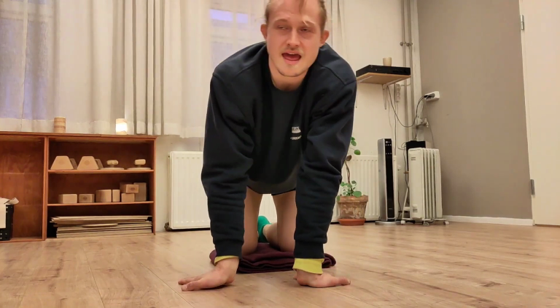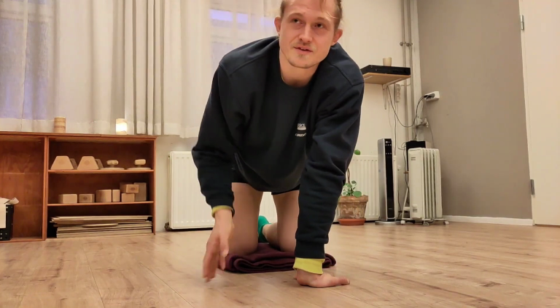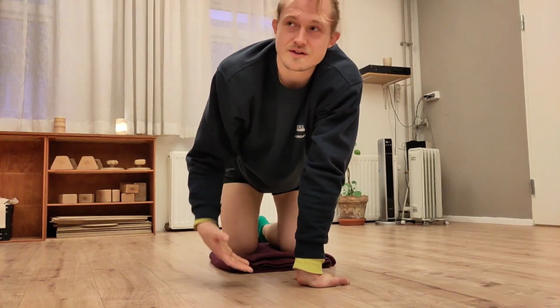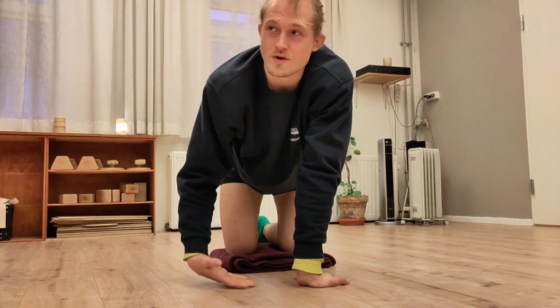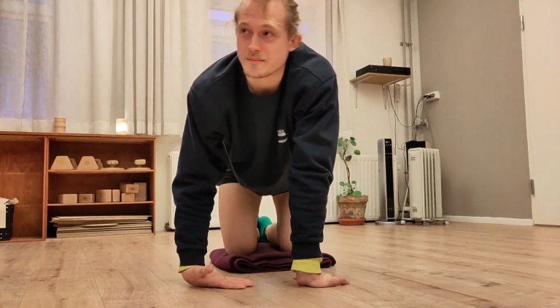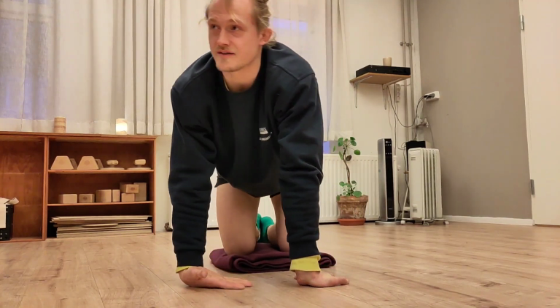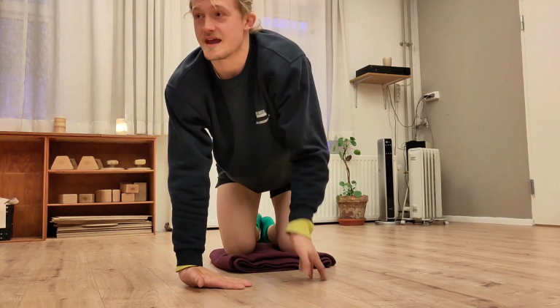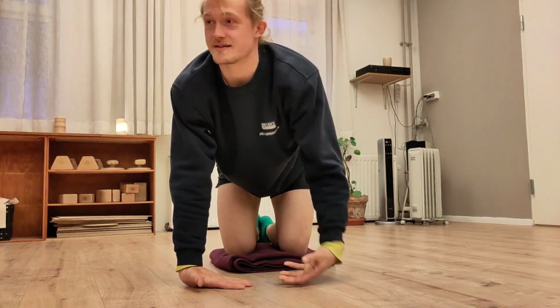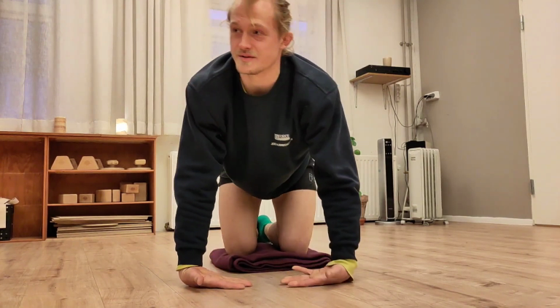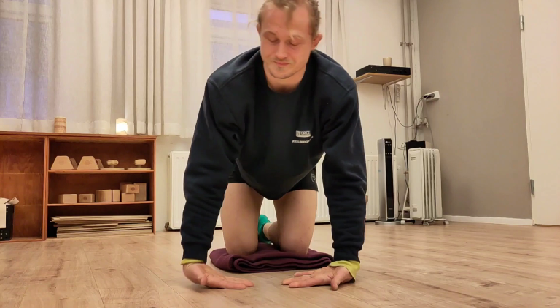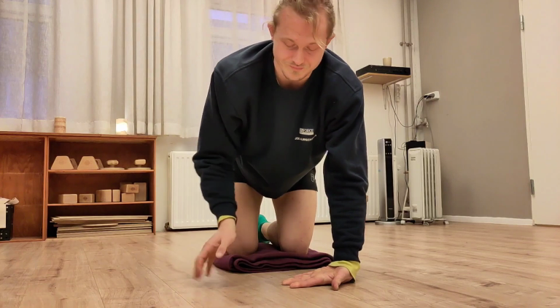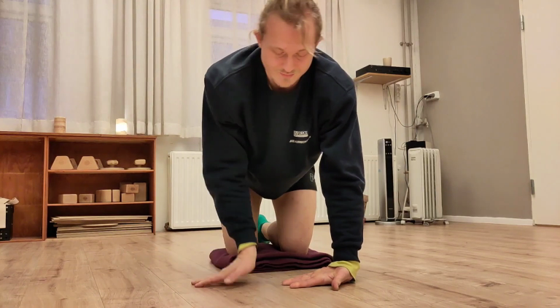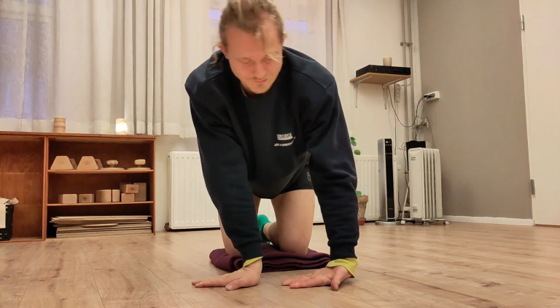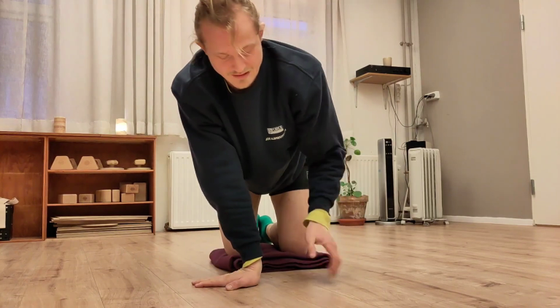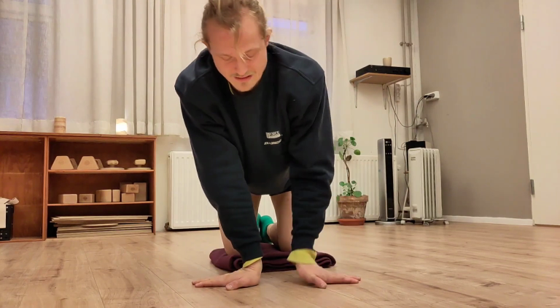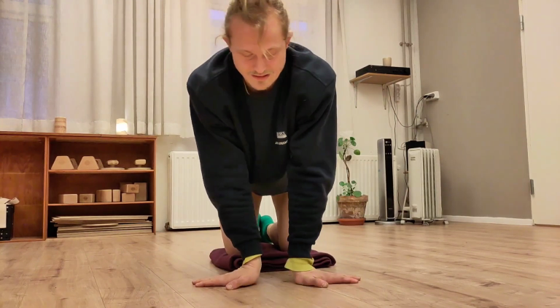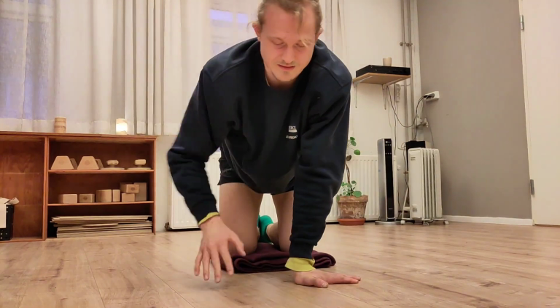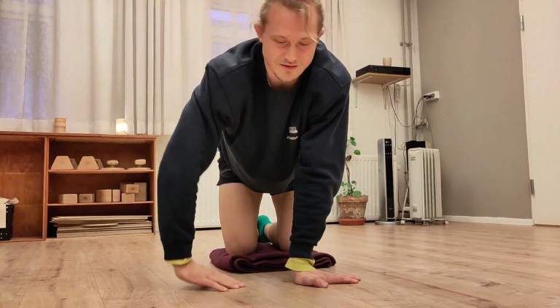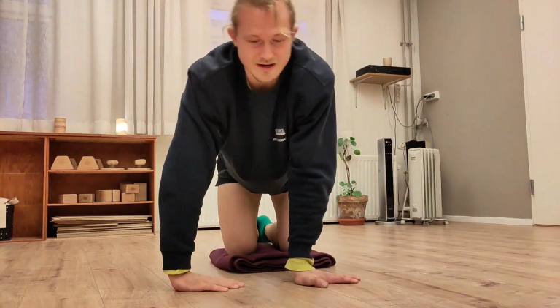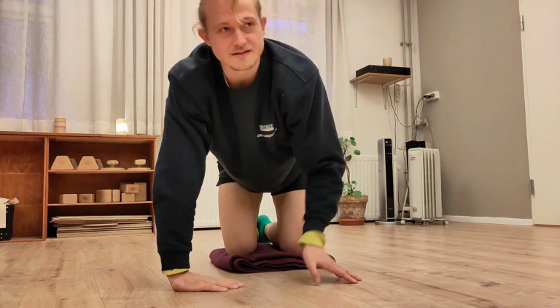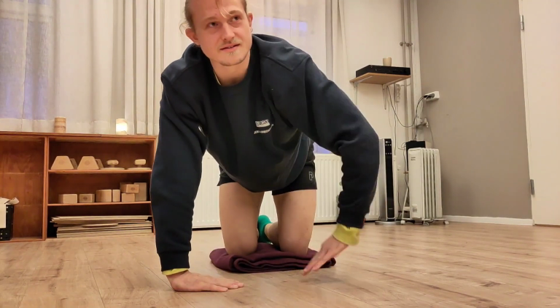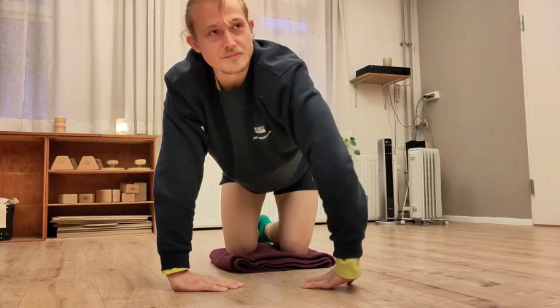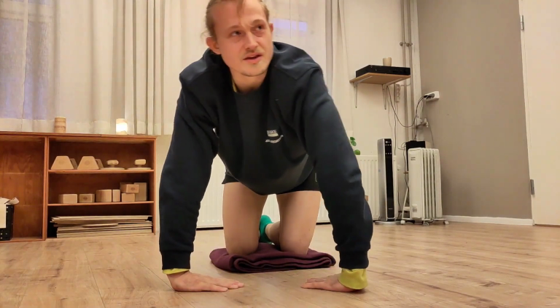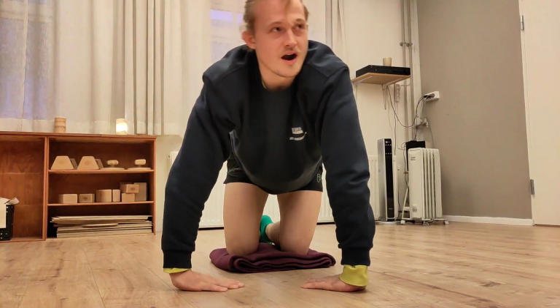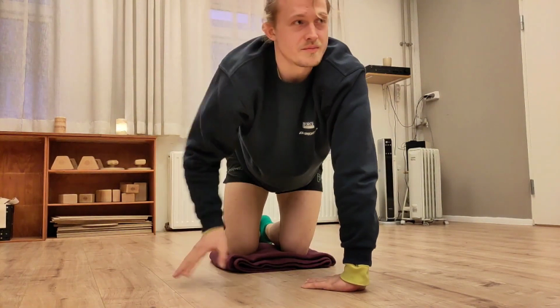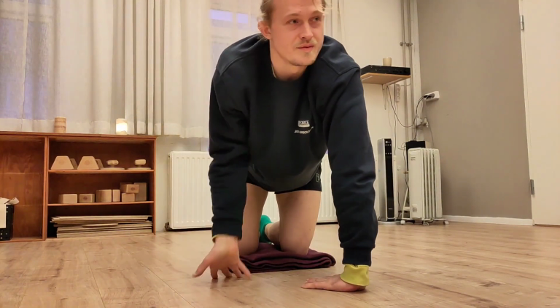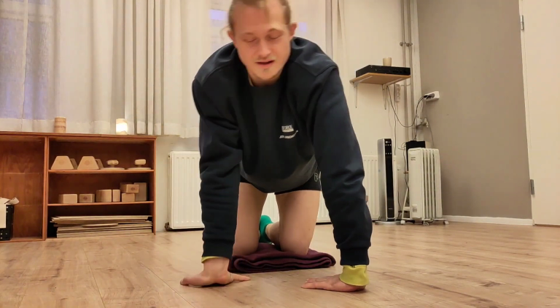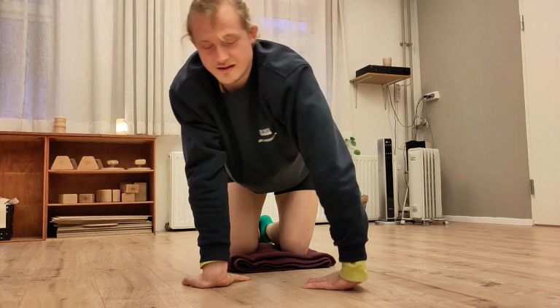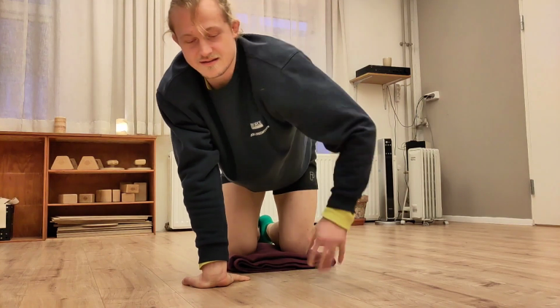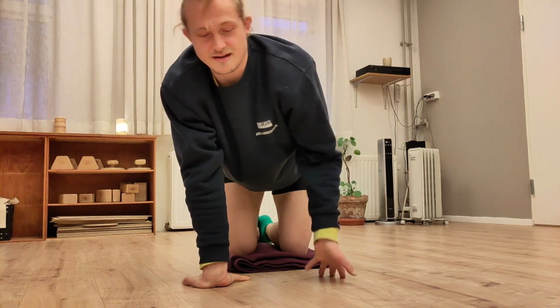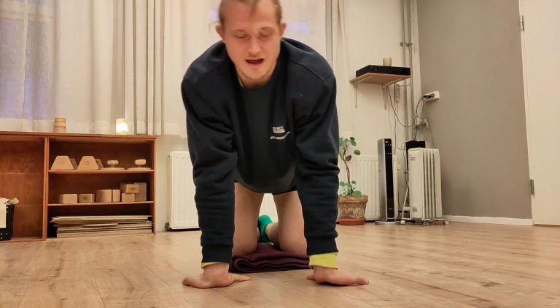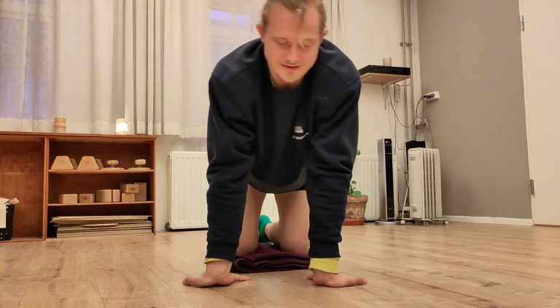And feel free to walk on the back of the hand as well. Go in different directions, spin your arm inside and outside.